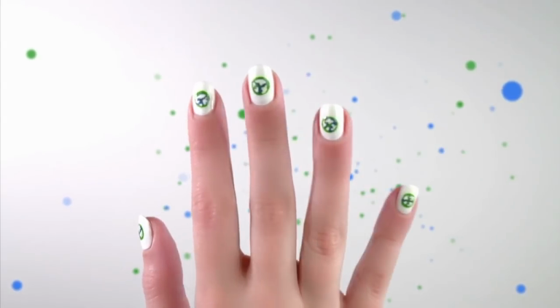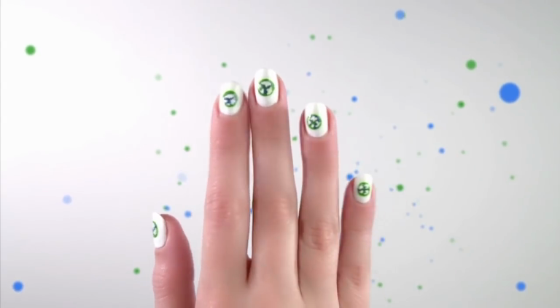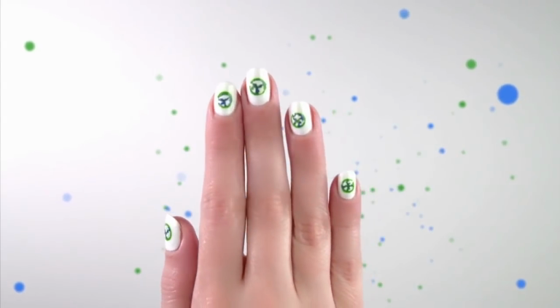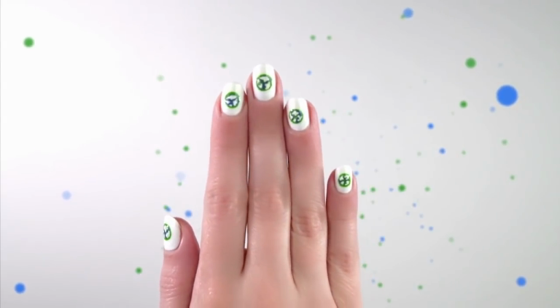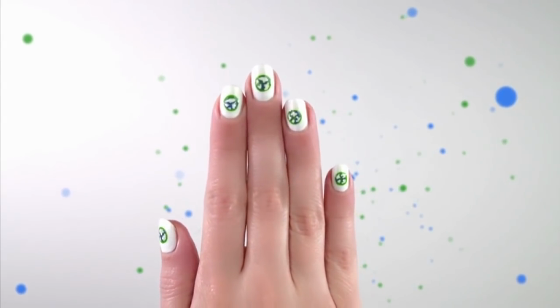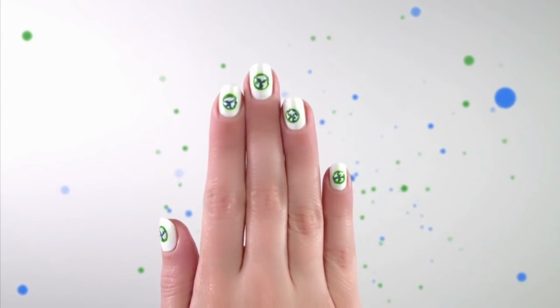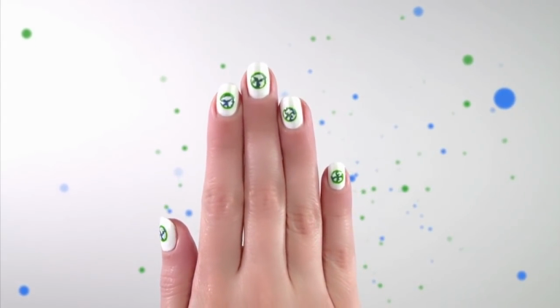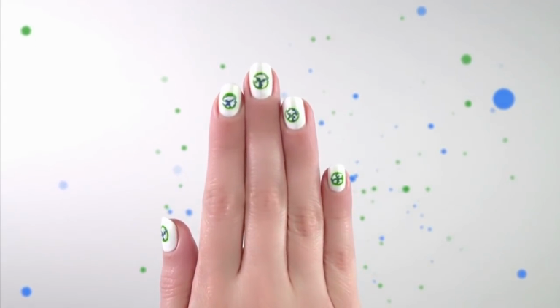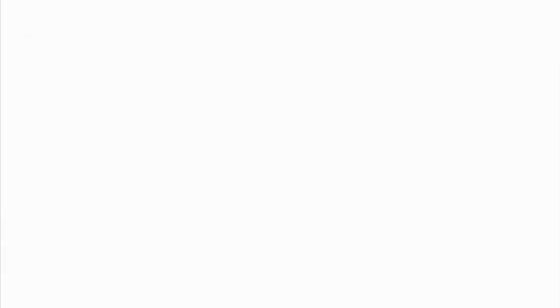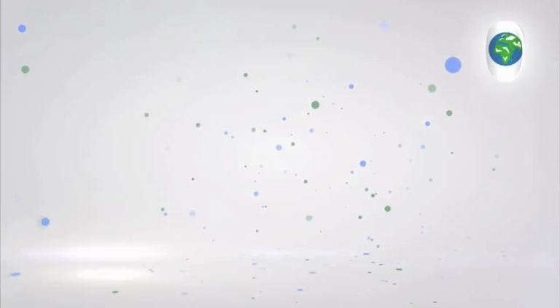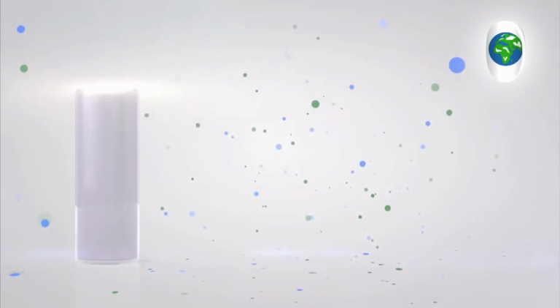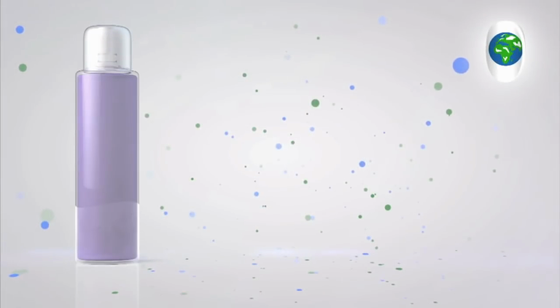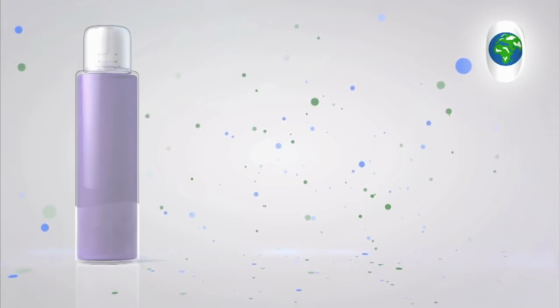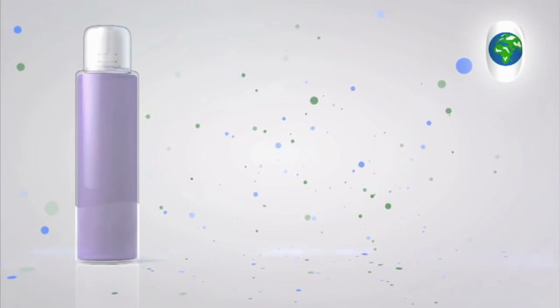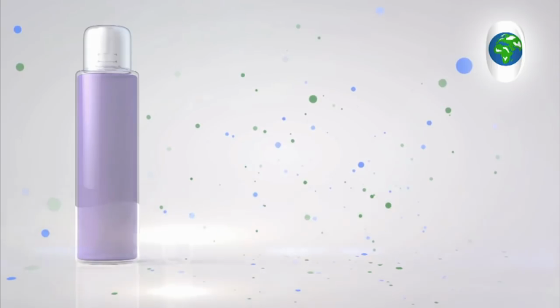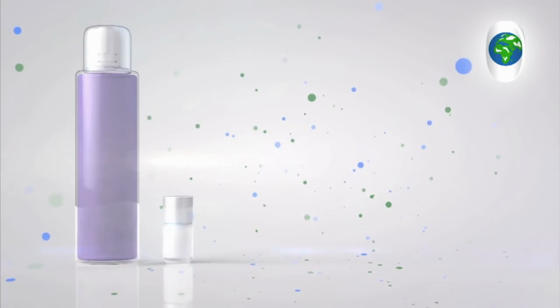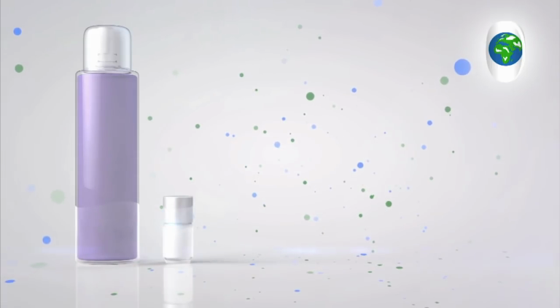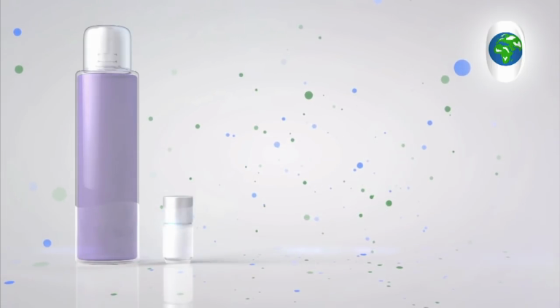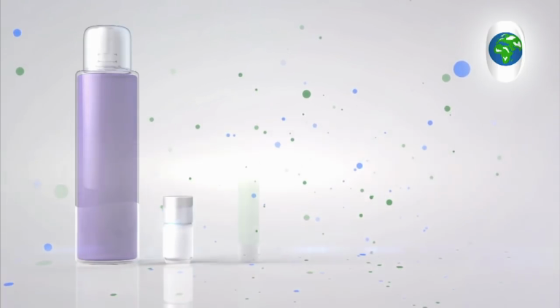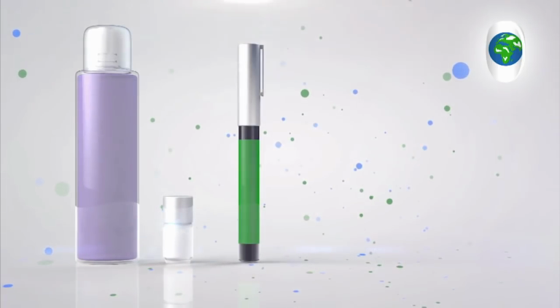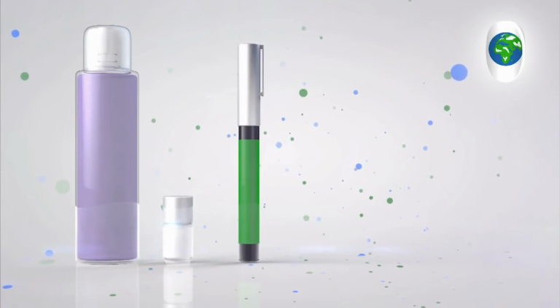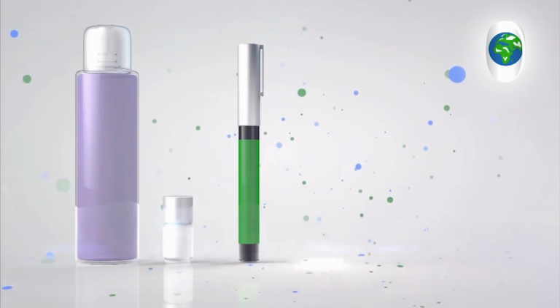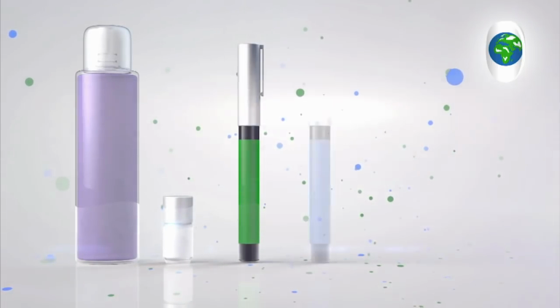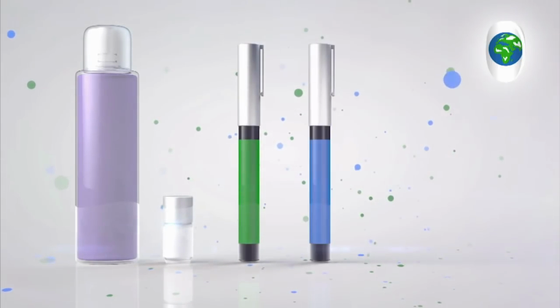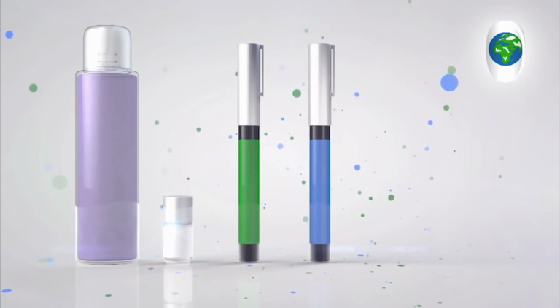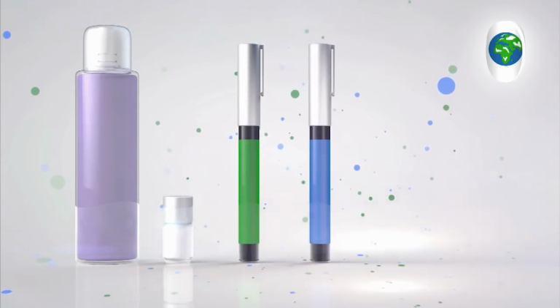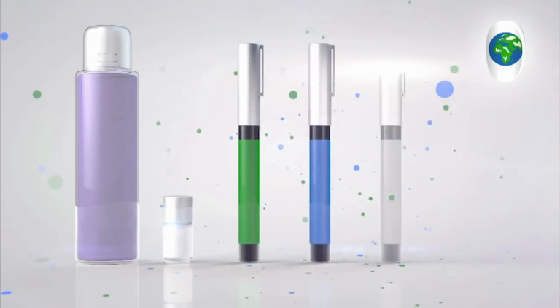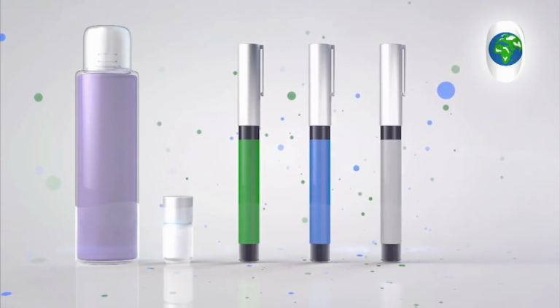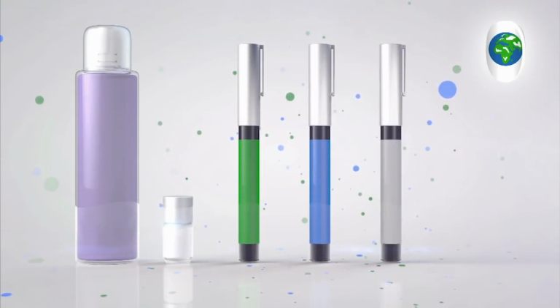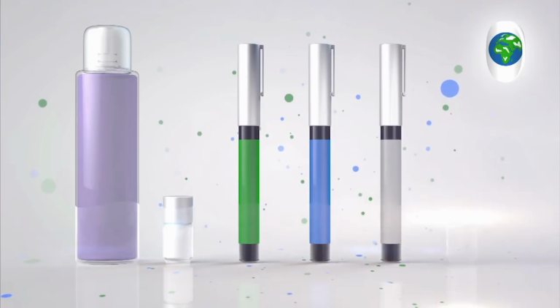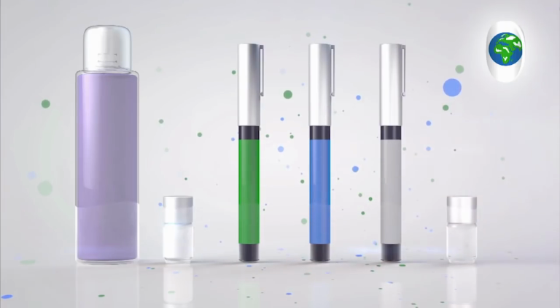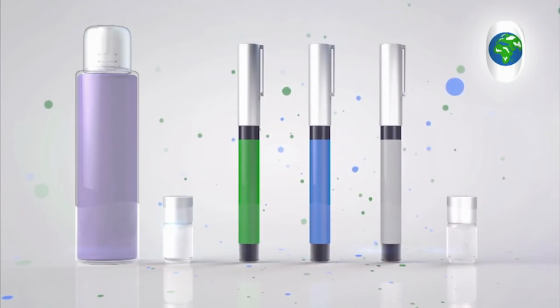To create these nails you will need cotton pads and nail polish remover, white nail polish, a green nail pen, a blue nail pen, a white nail pen, and a clear top coat.